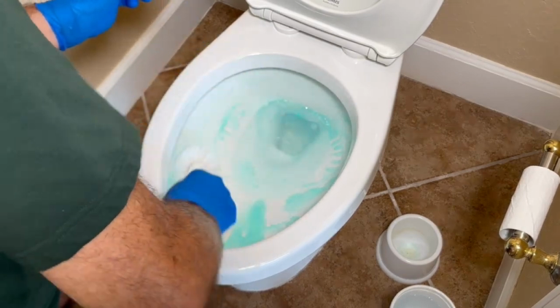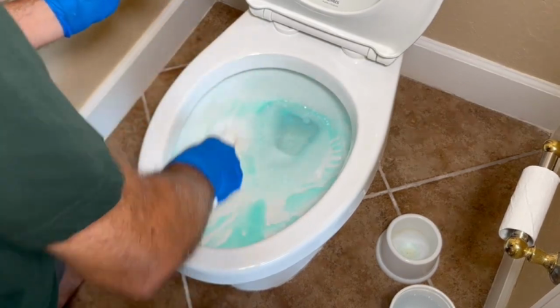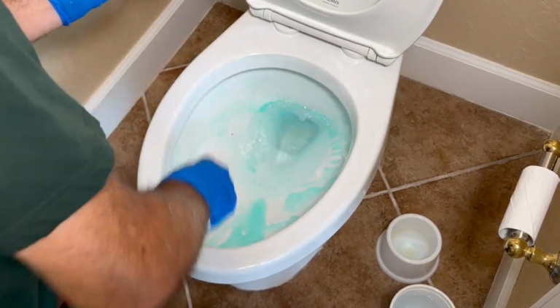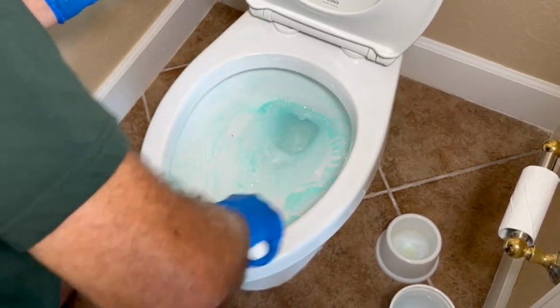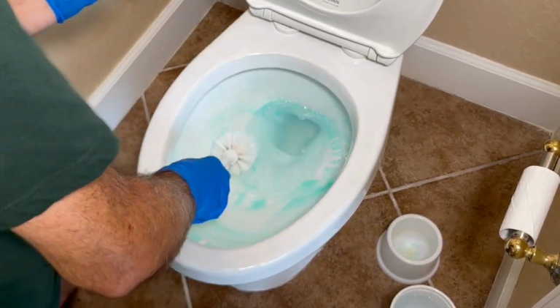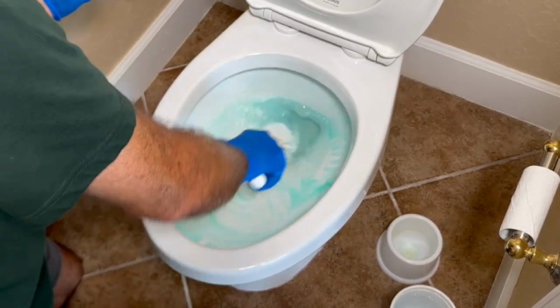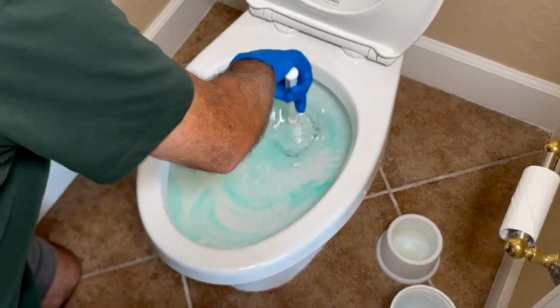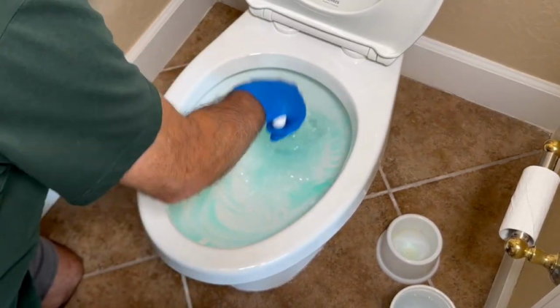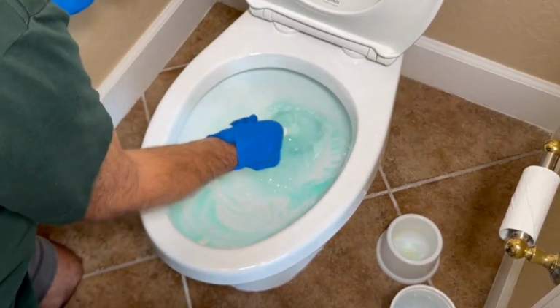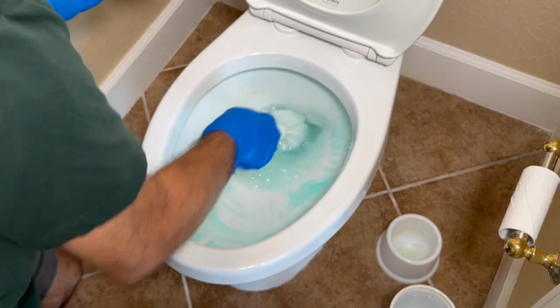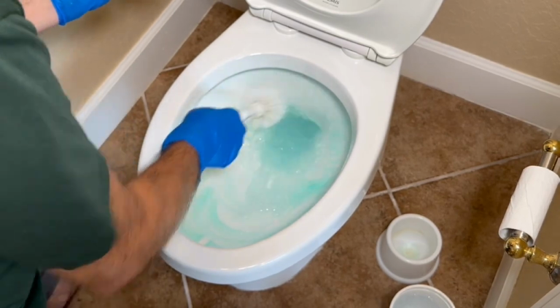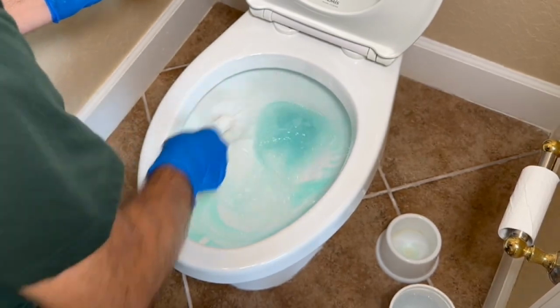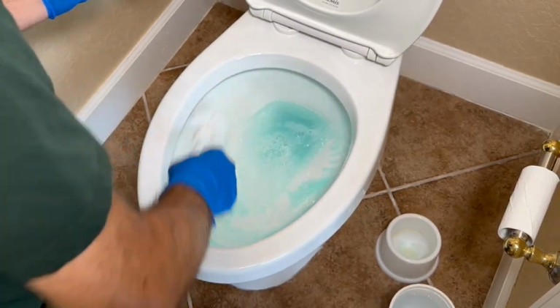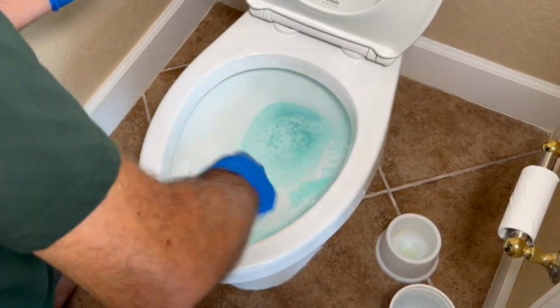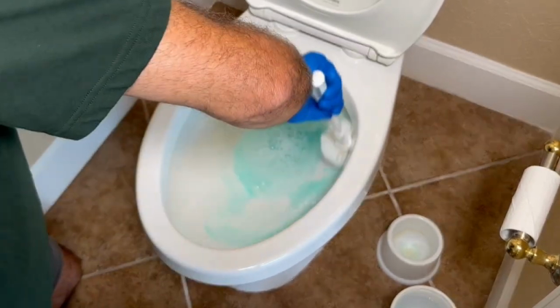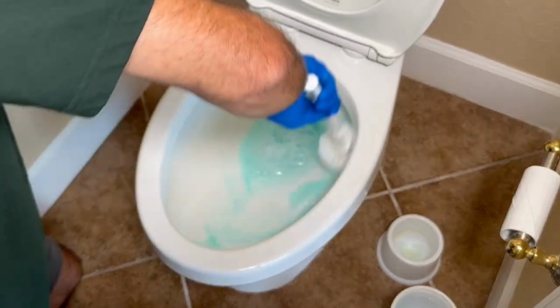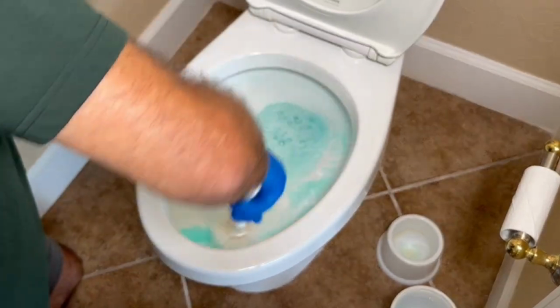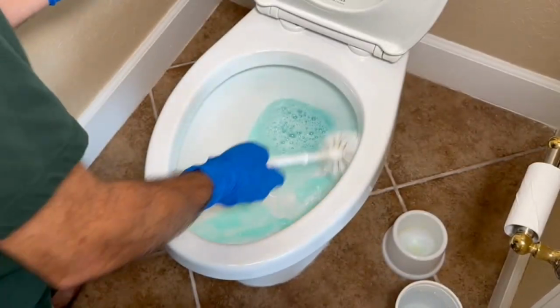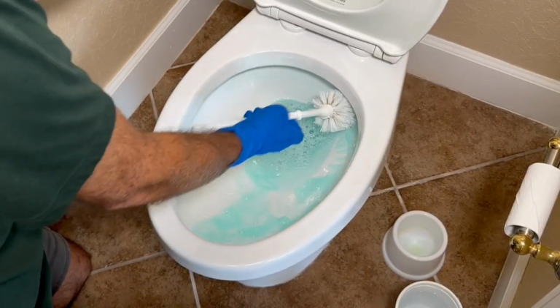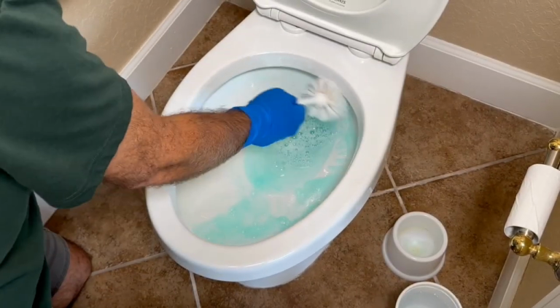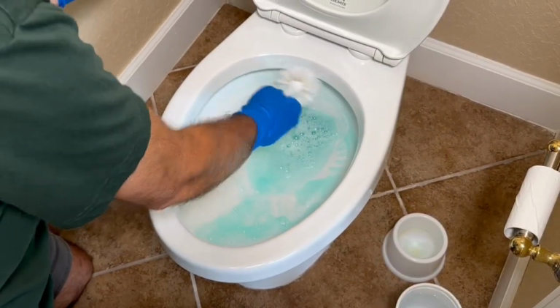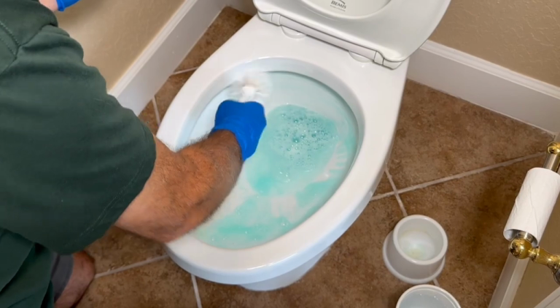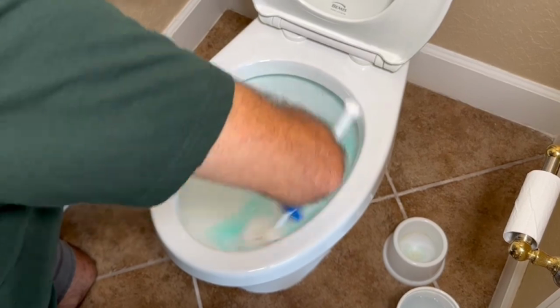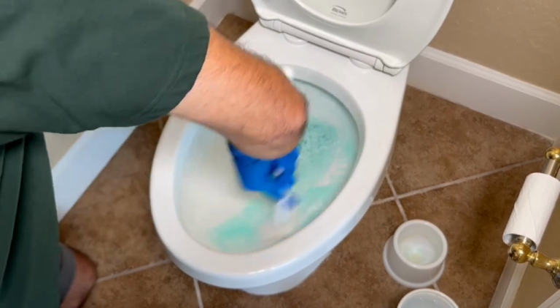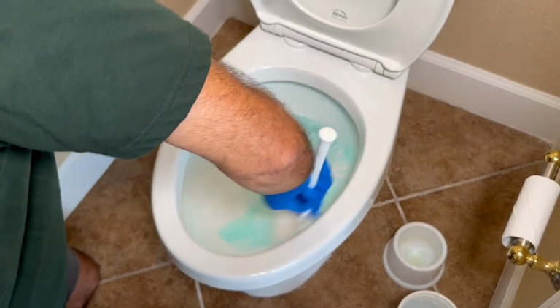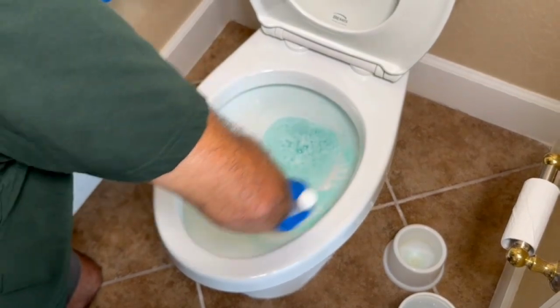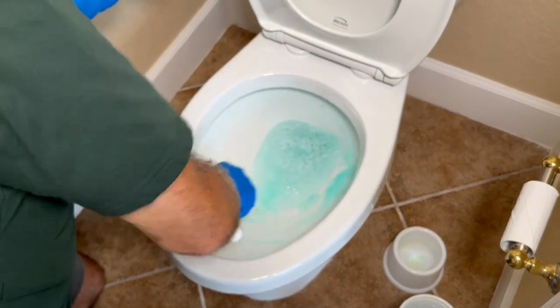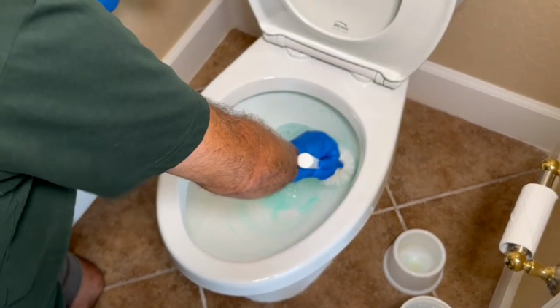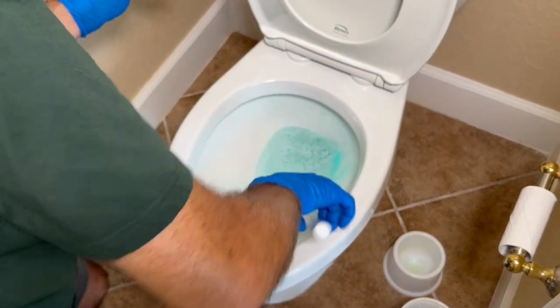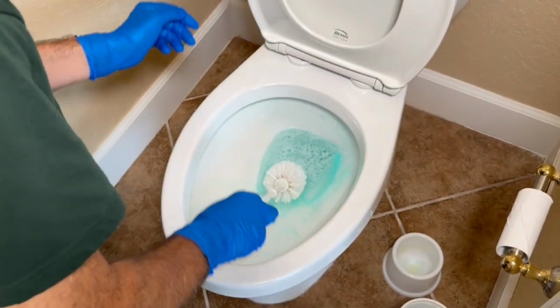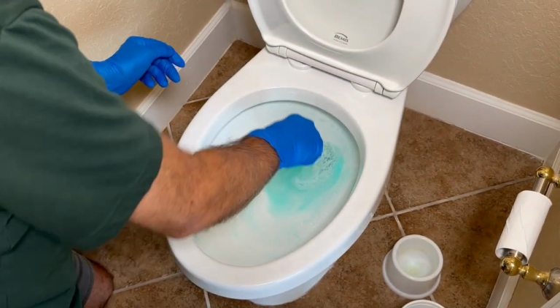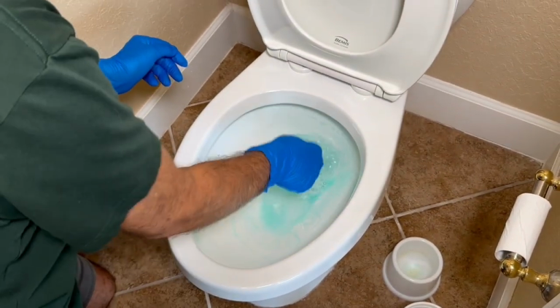Once you've gathered your cleaning arsenal, let's begin by cleaning the toilet bowl thoroughly. Make sure you get into all the nooks and crannies to remove any grime or stains.